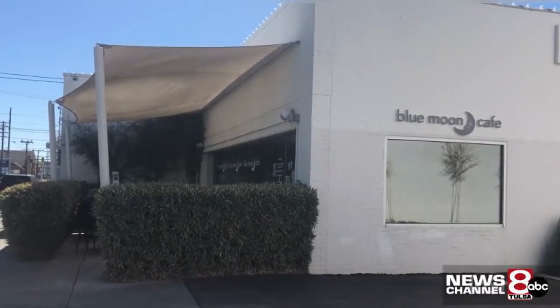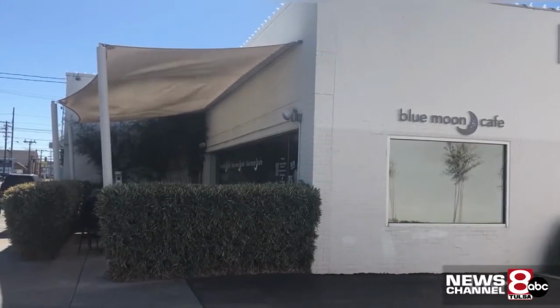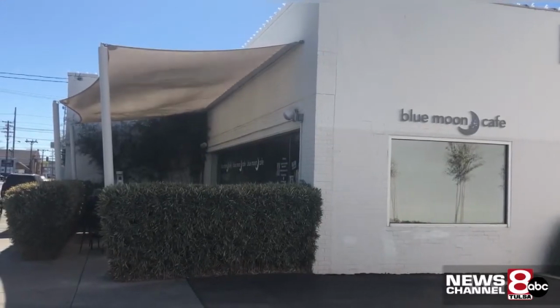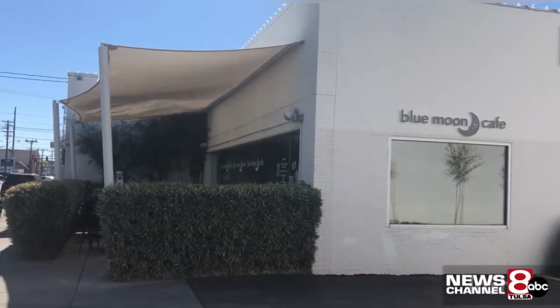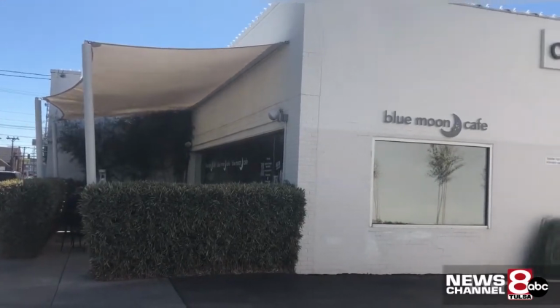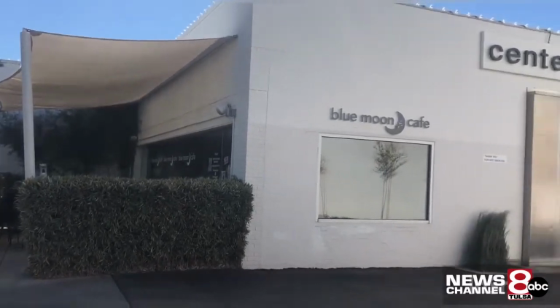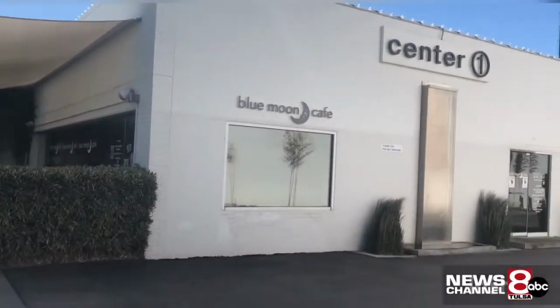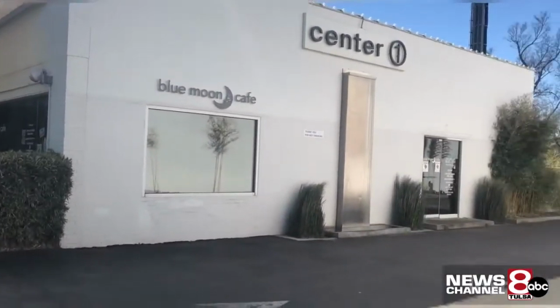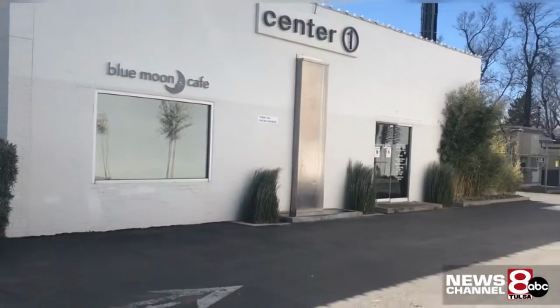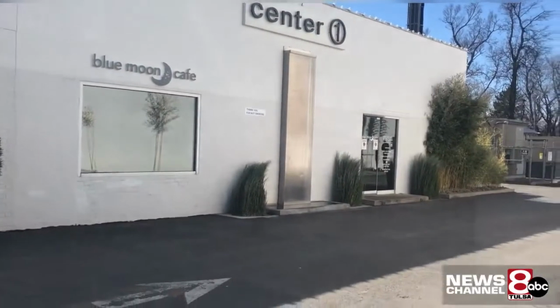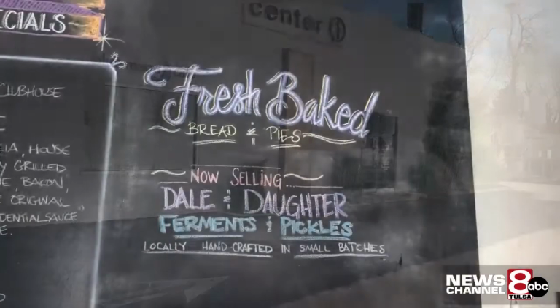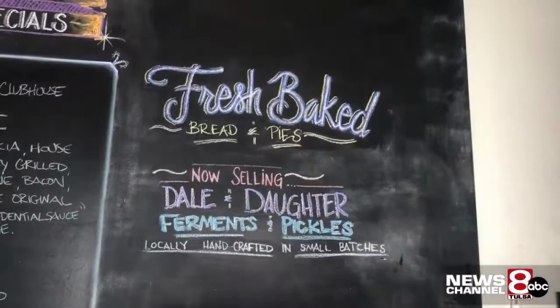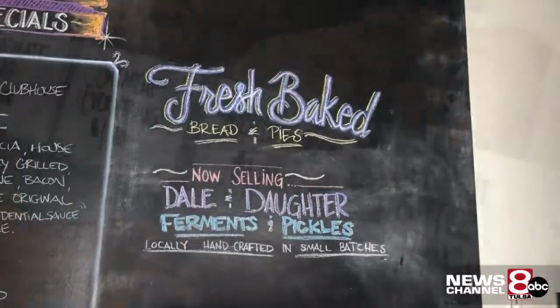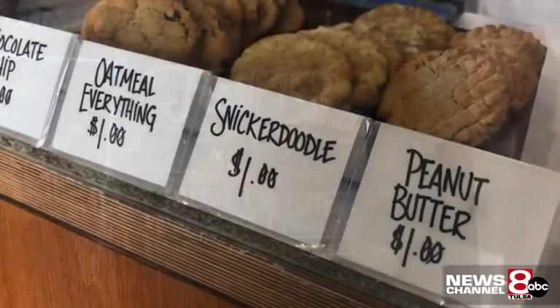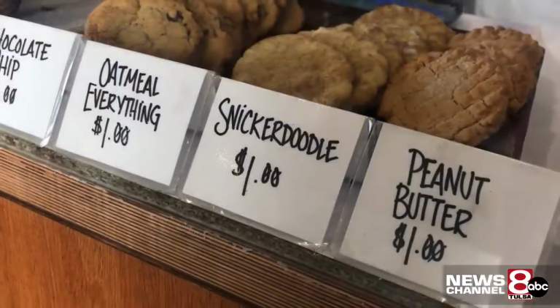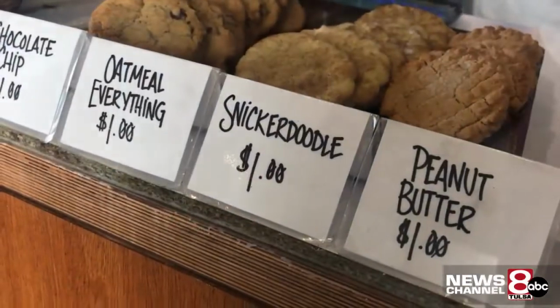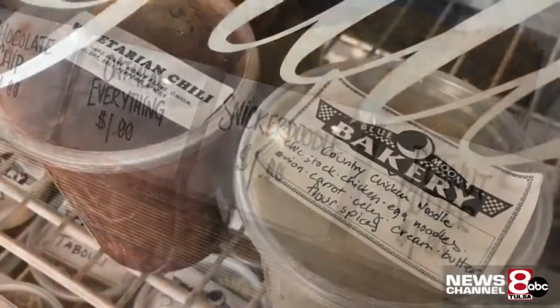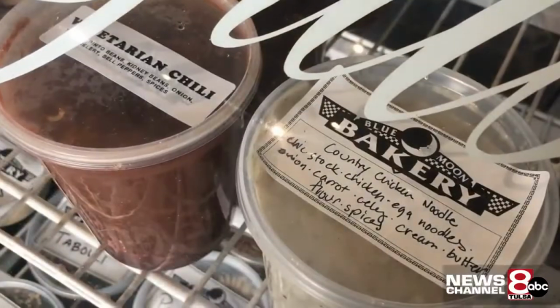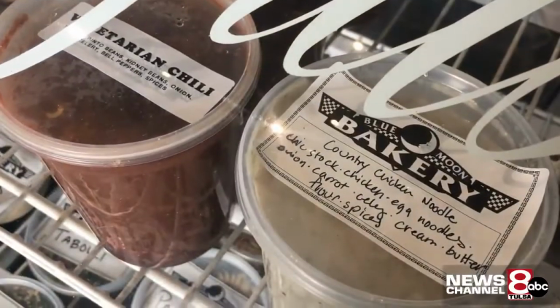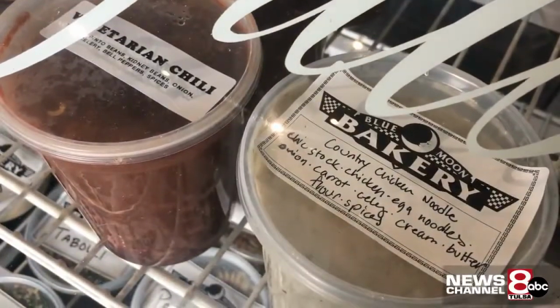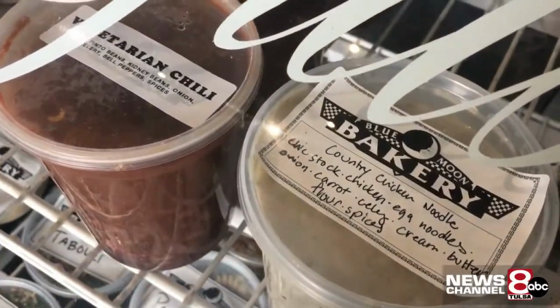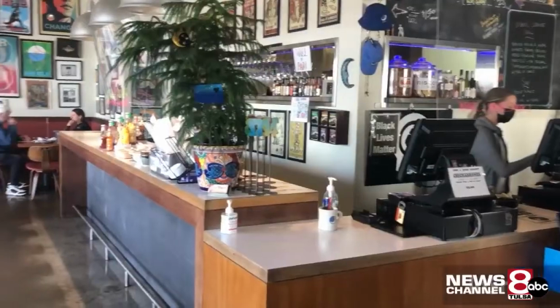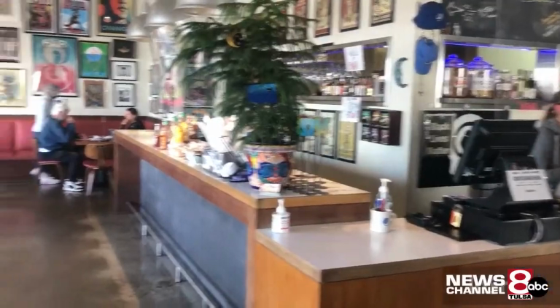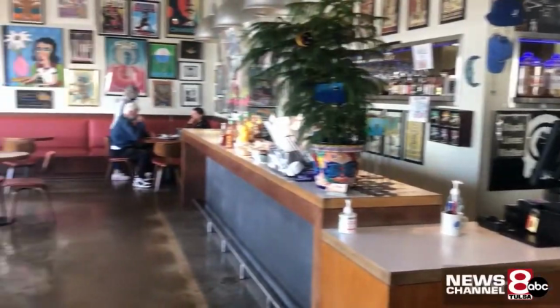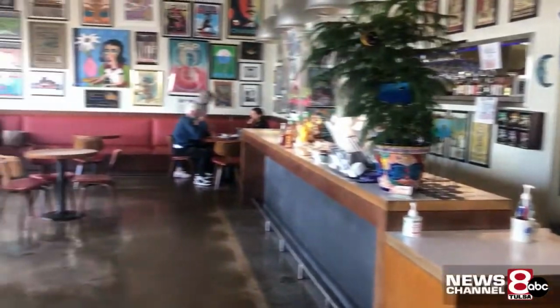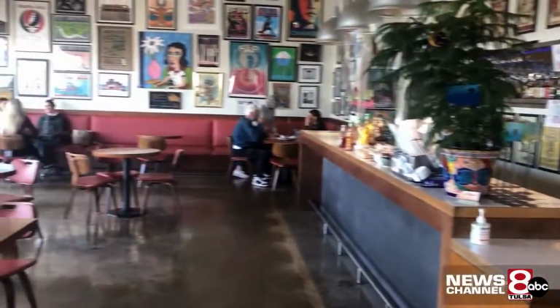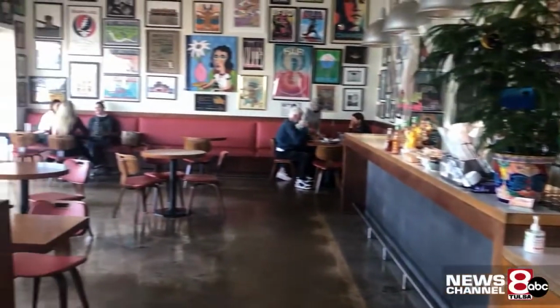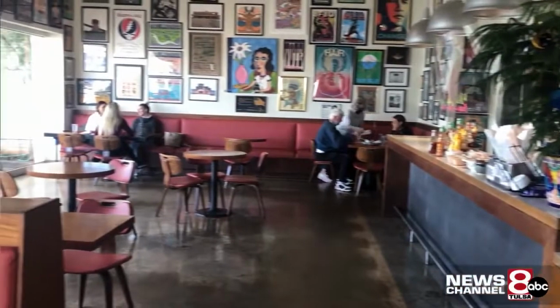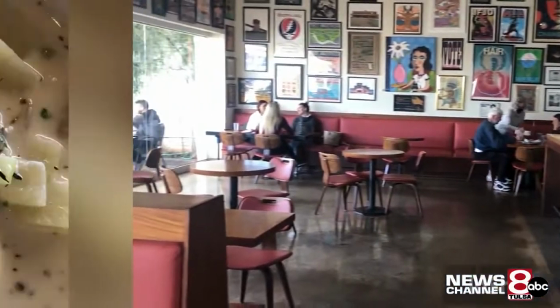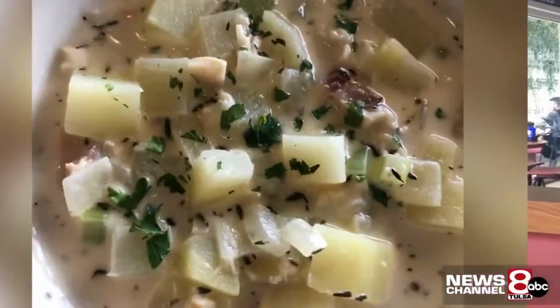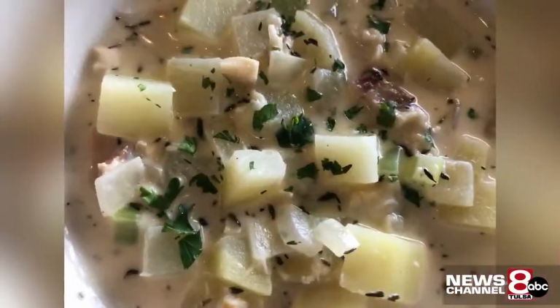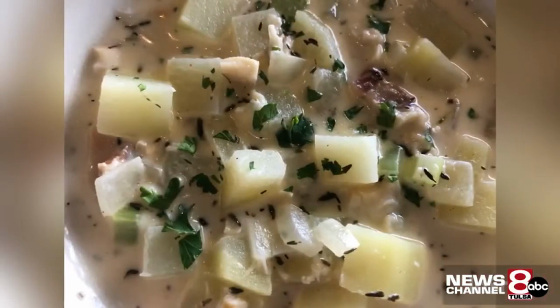Blue Moon Cafe in Brookside is known for homemade breads, desserts, and soups. So it seems like the perfect place to learn more about clam chowder for National Clam Chowder Day.